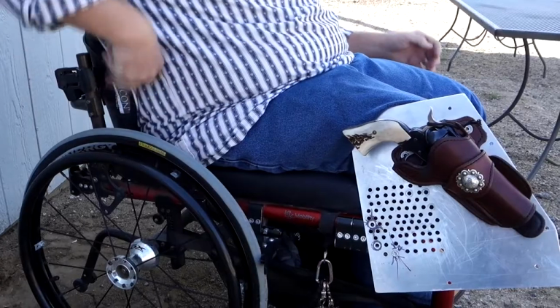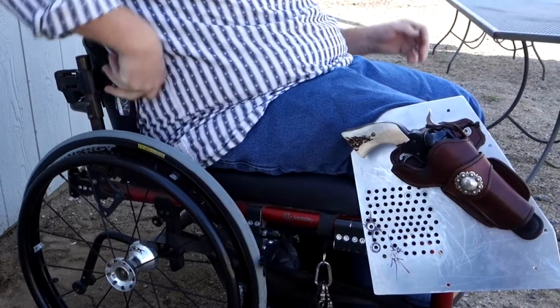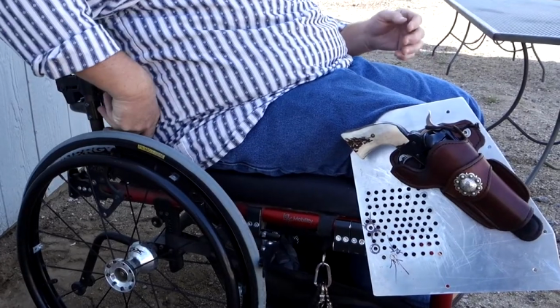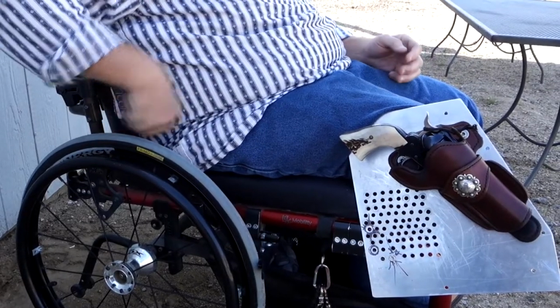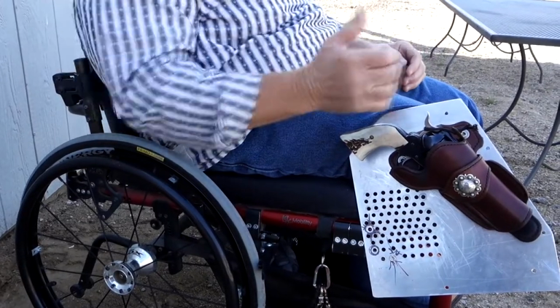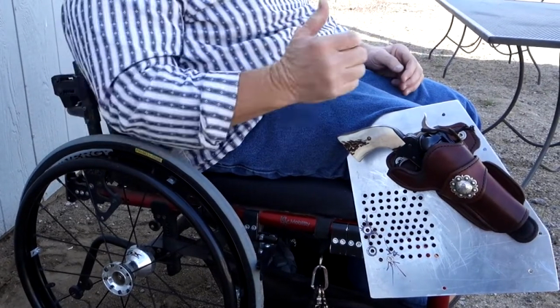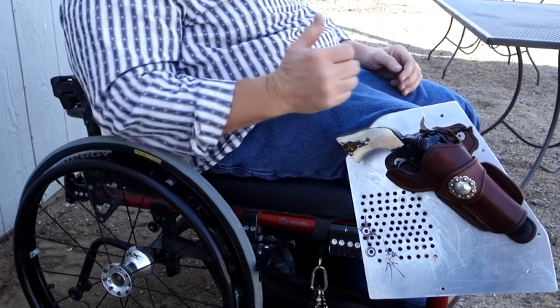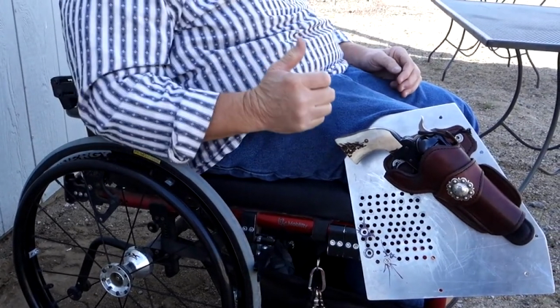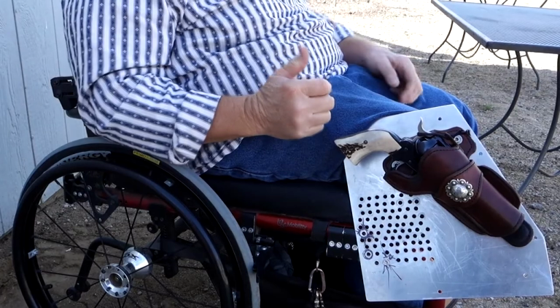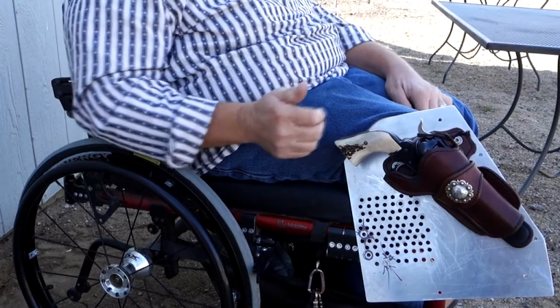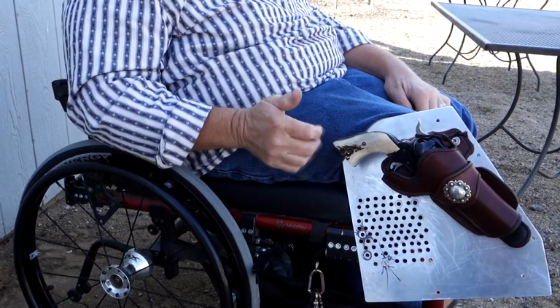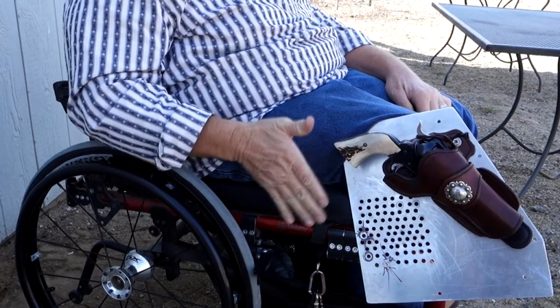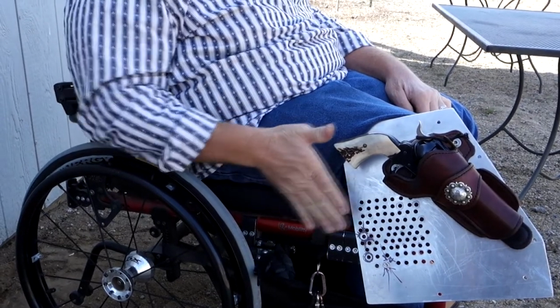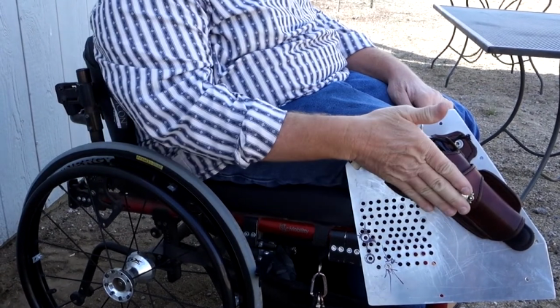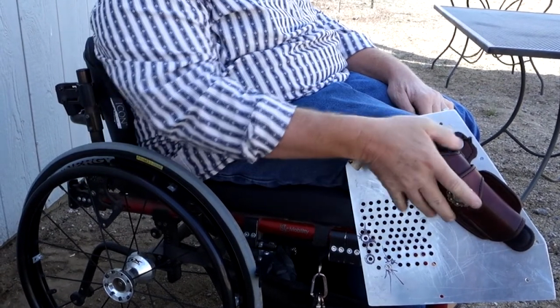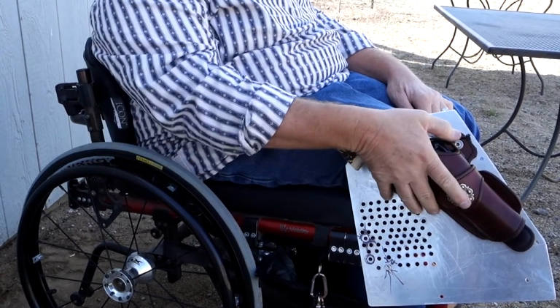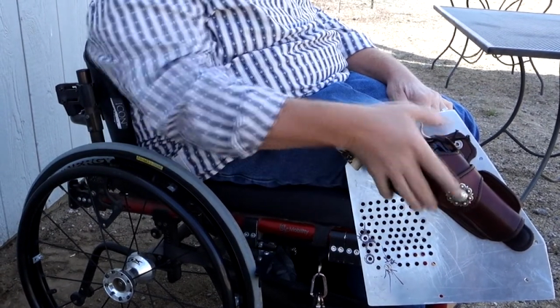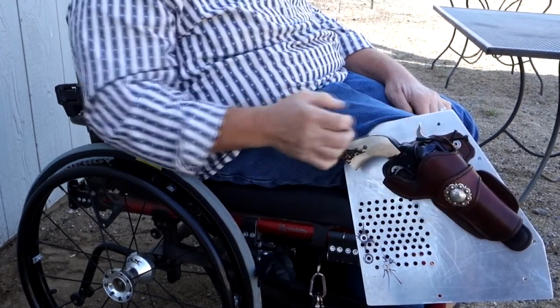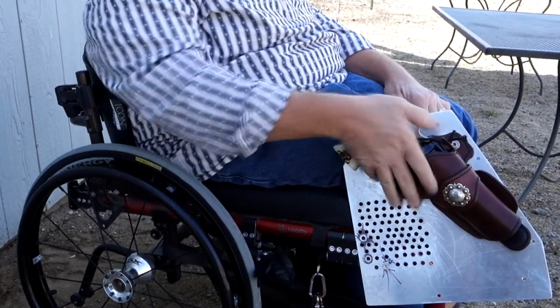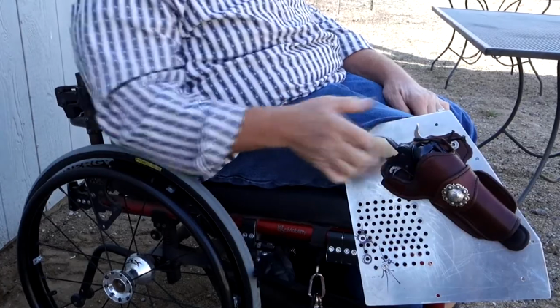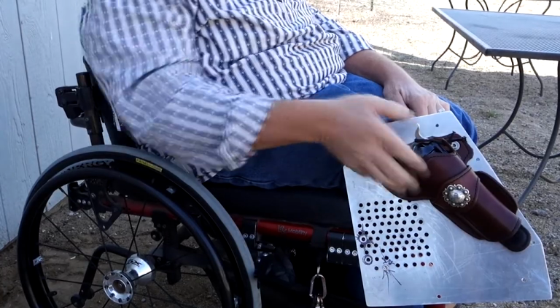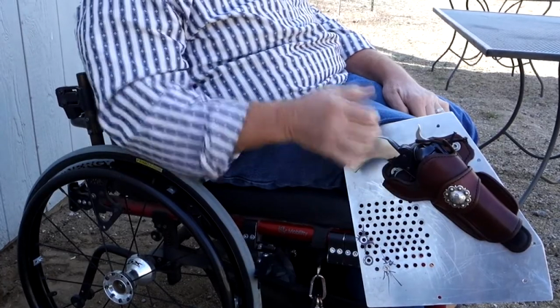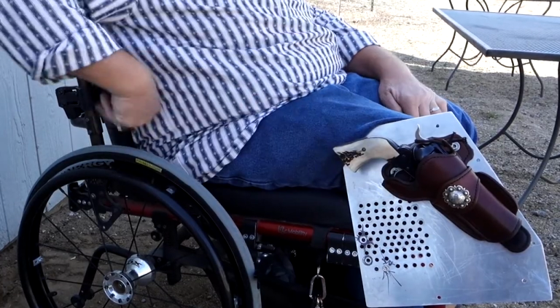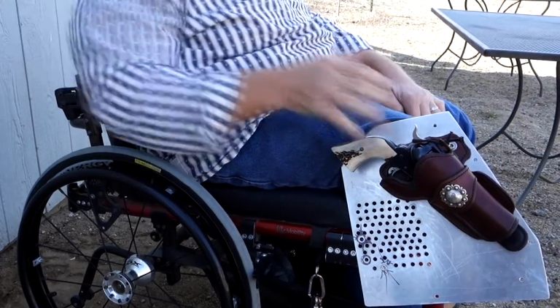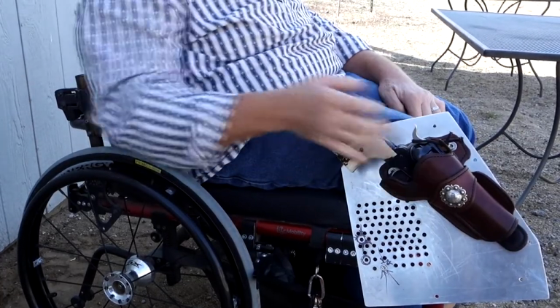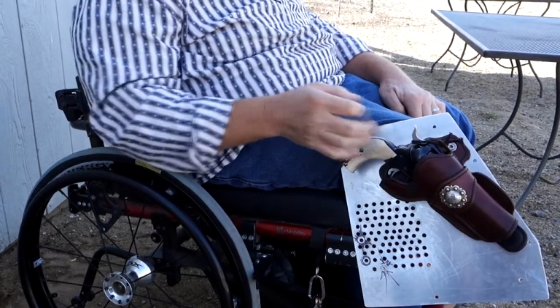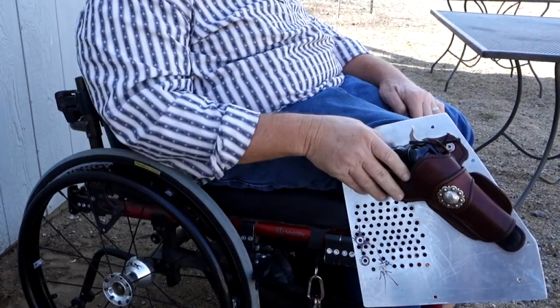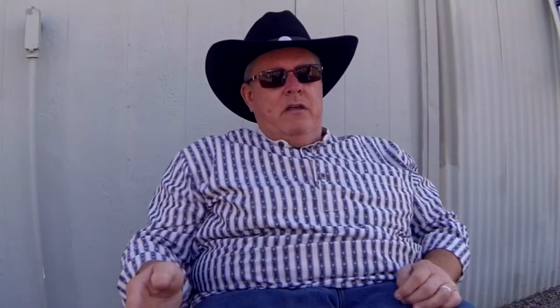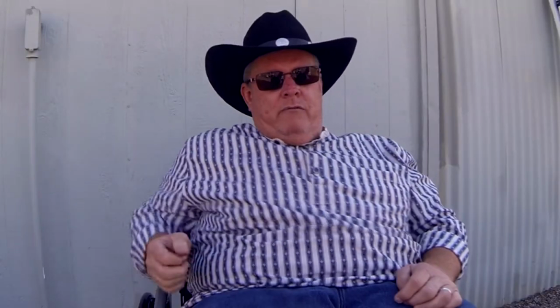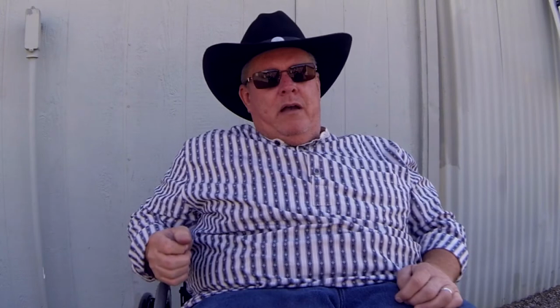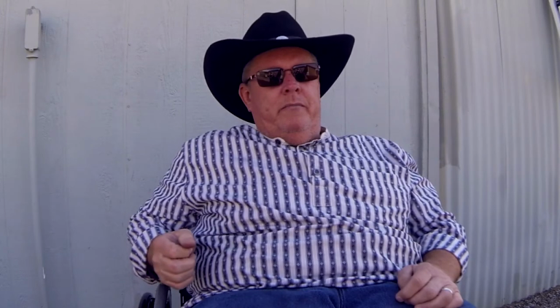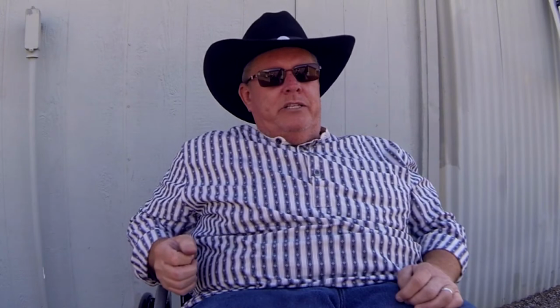The back of the wheelchair constricts my arm and my shoulder from going back. So in order for me to get the gun out of the holster, I move the holster forward. Moving the holster forward allows me to draw the gun out without running my arm into the back of my chair.